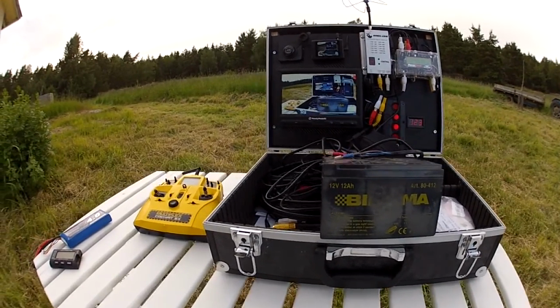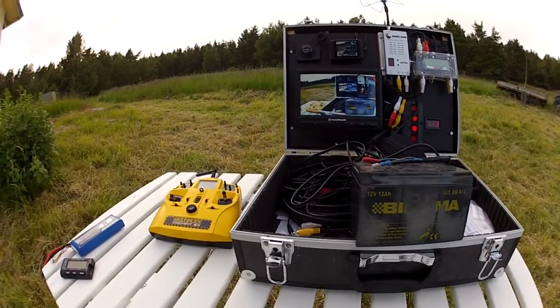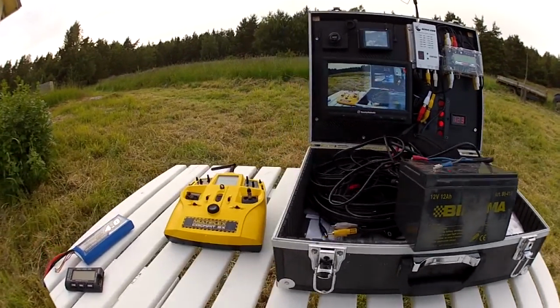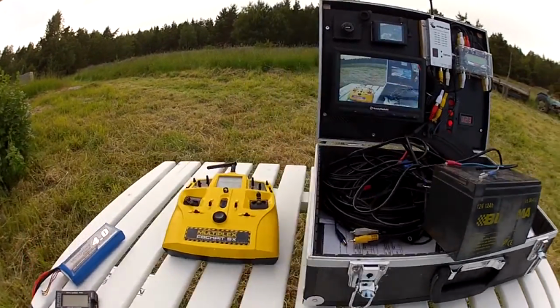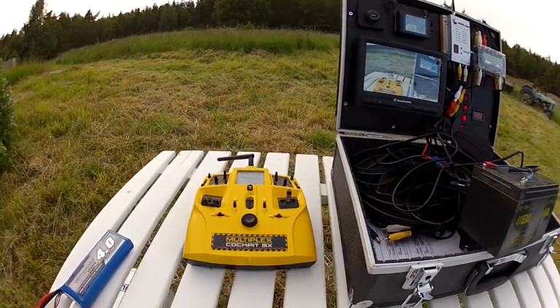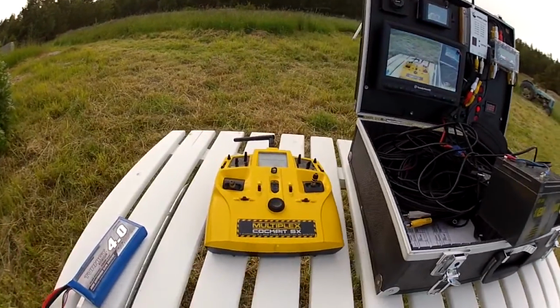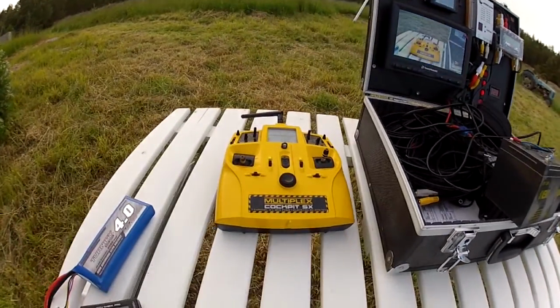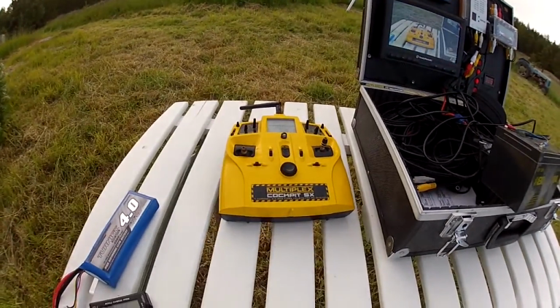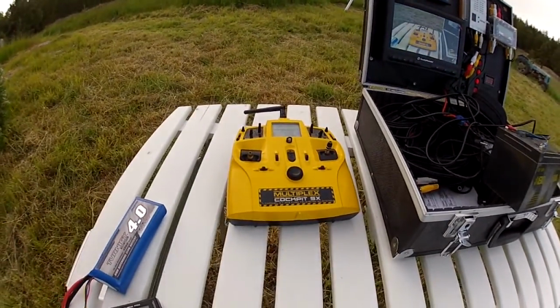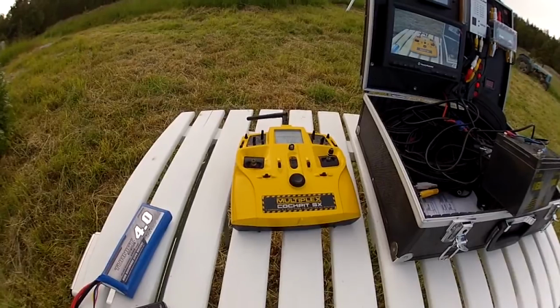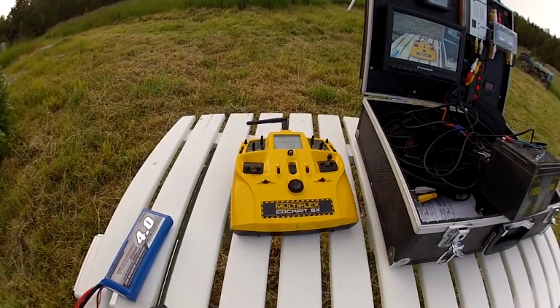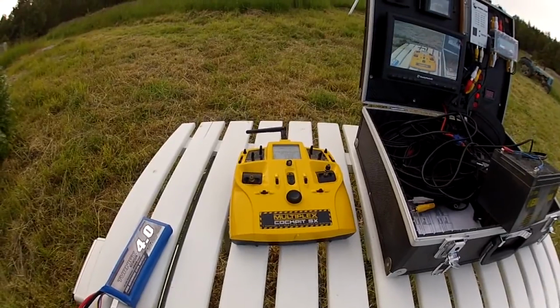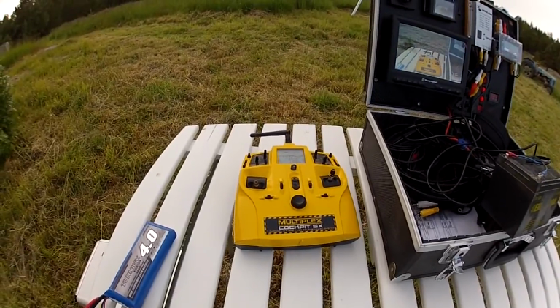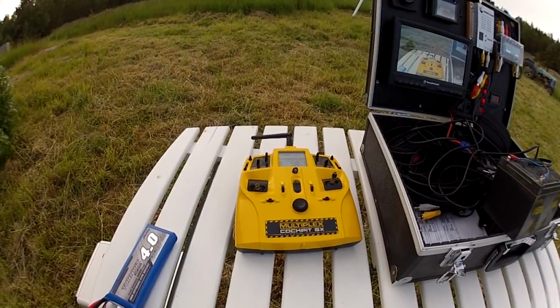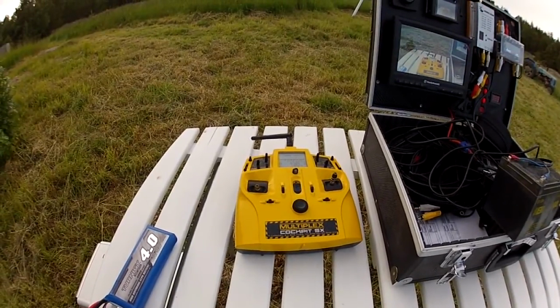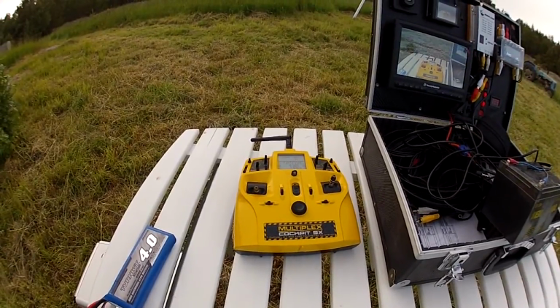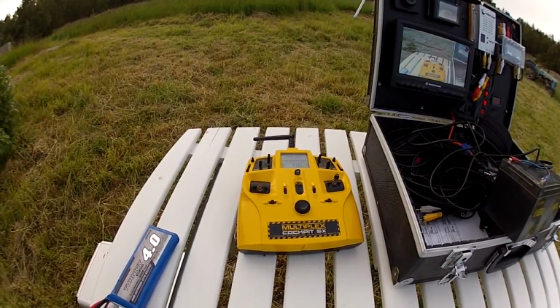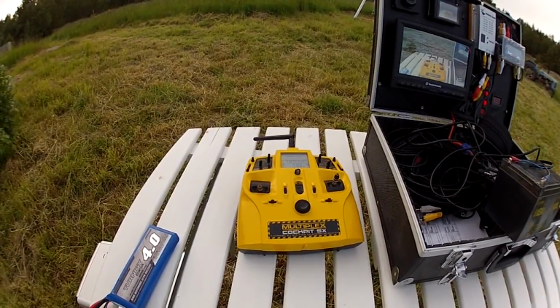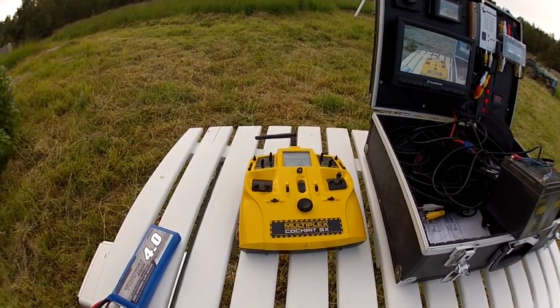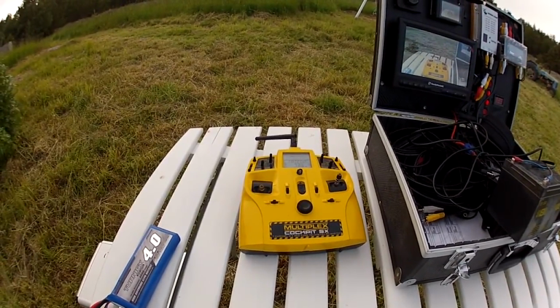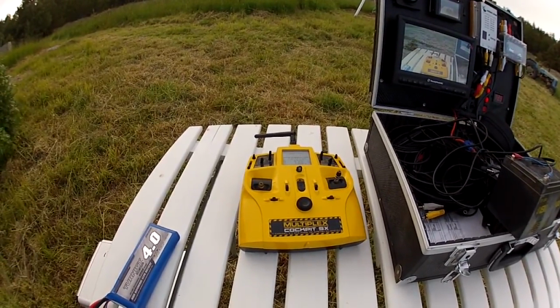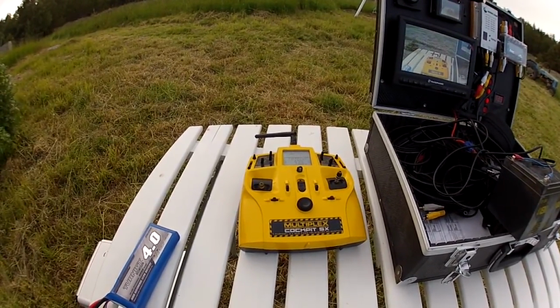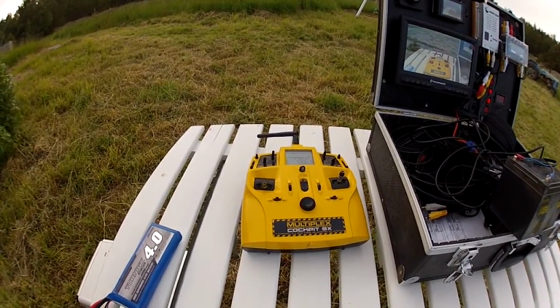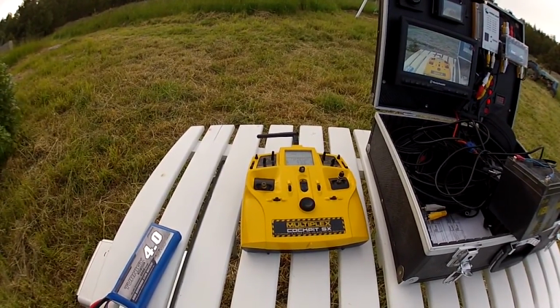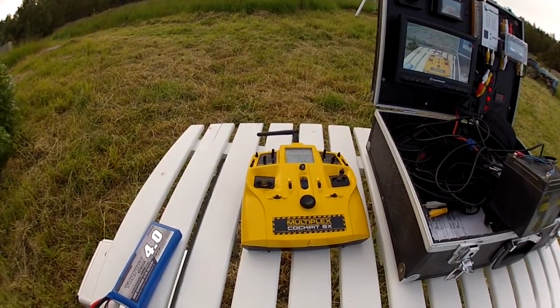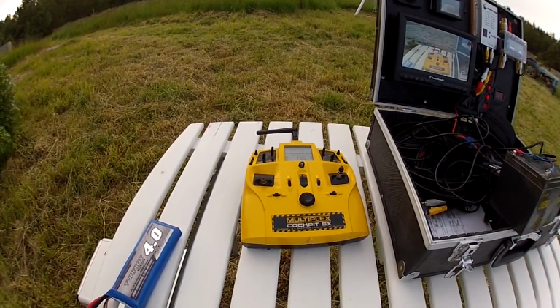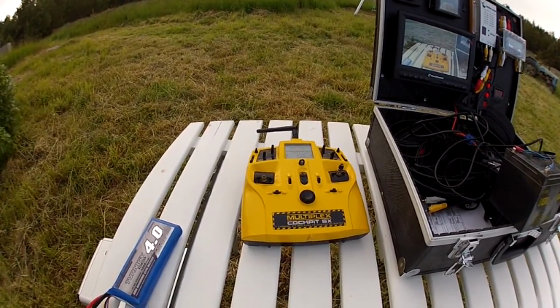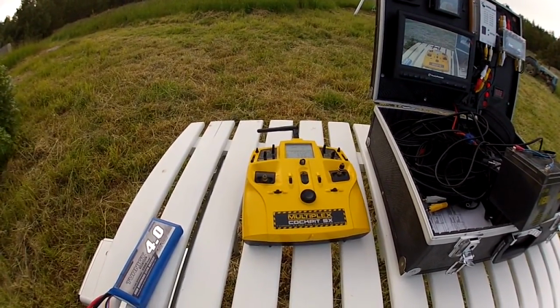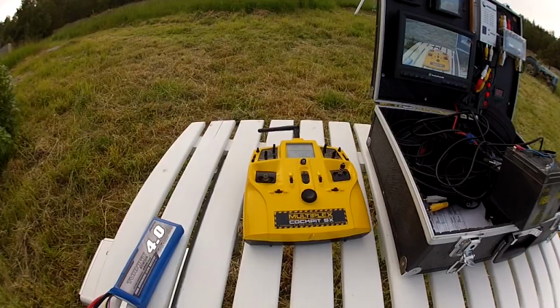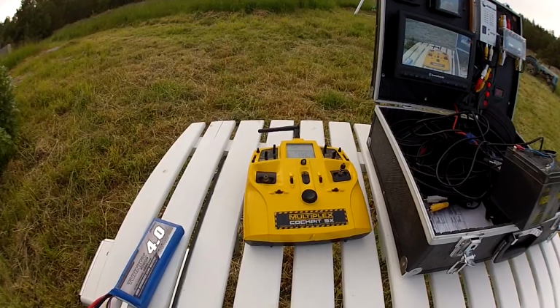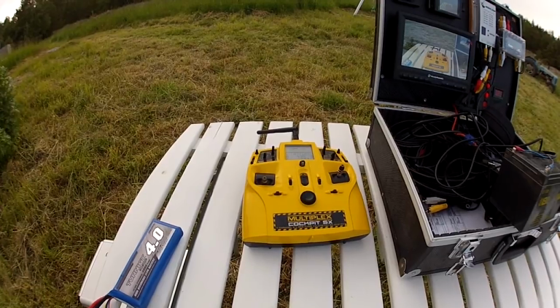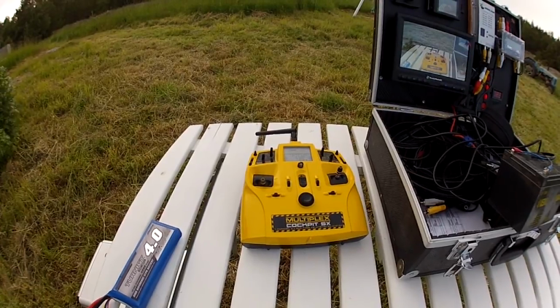And running the TriCopter with a Multiplex RX 2.4 GHz with diversity seems to do what I wanted to do.